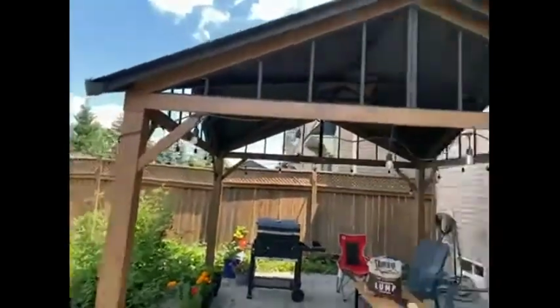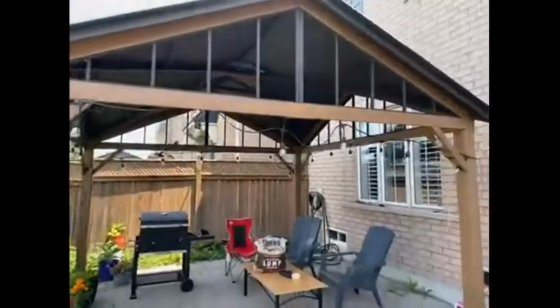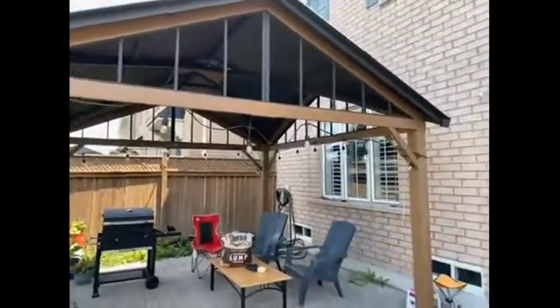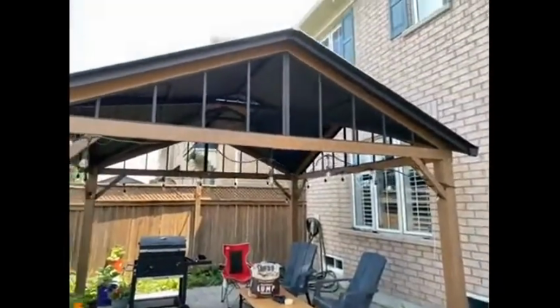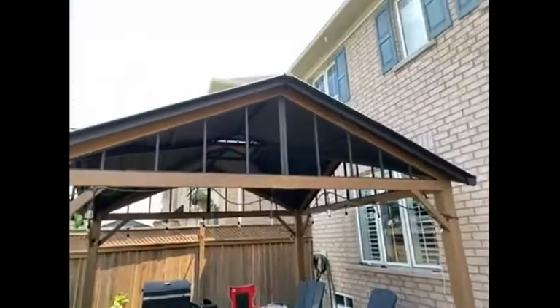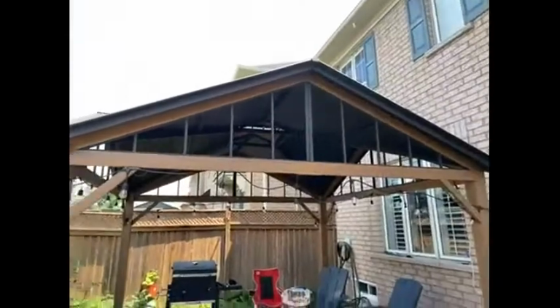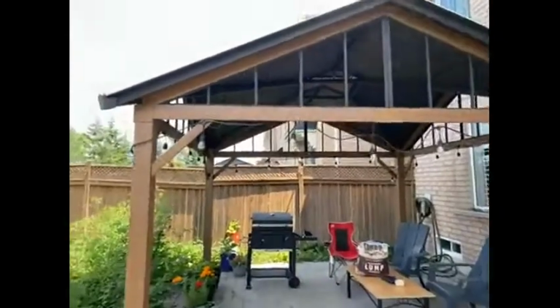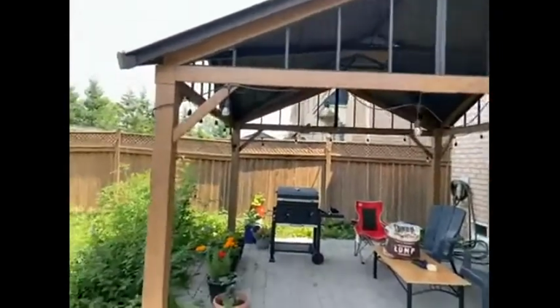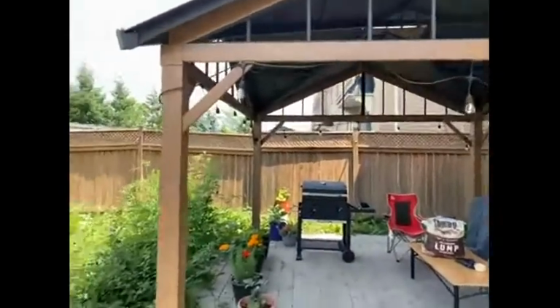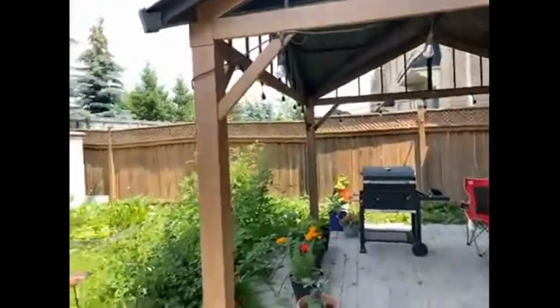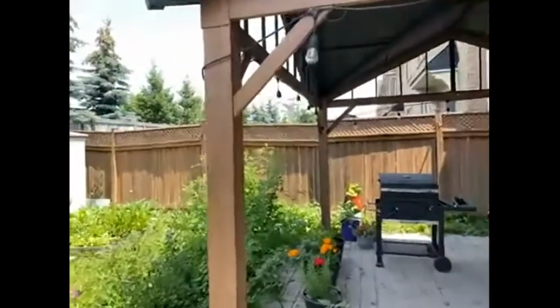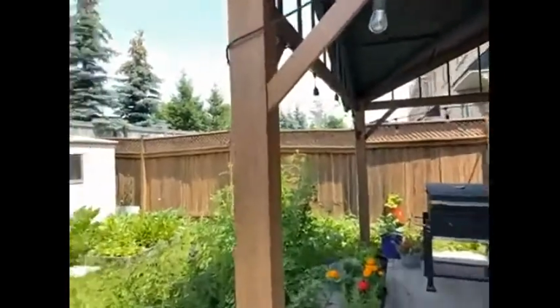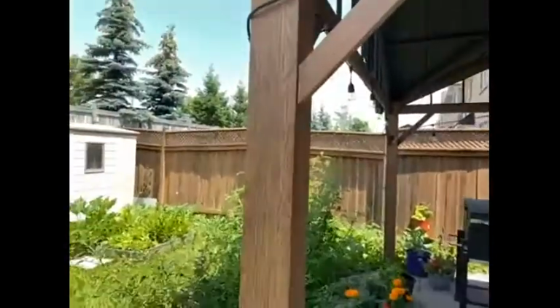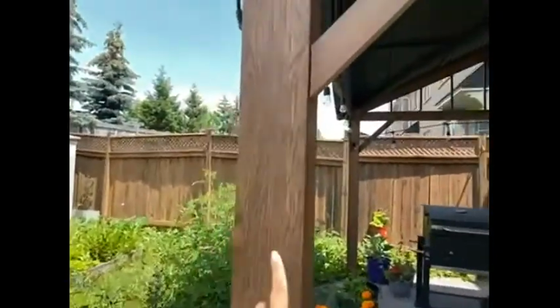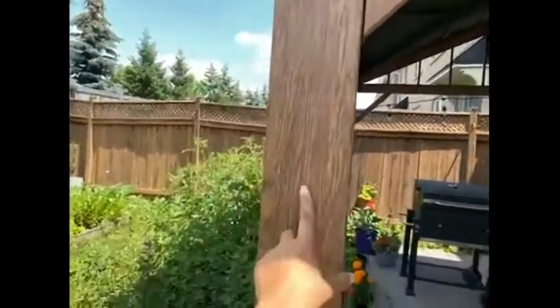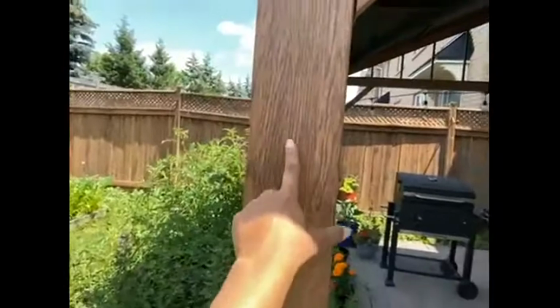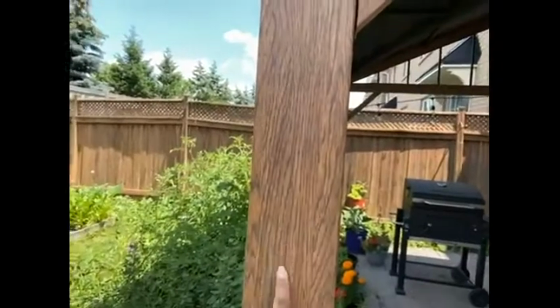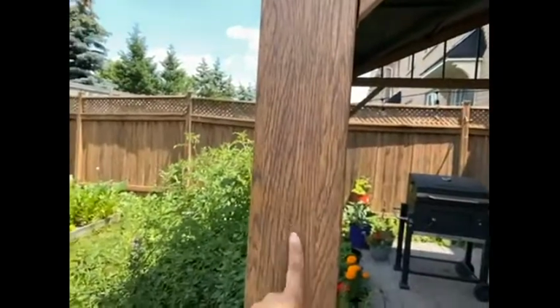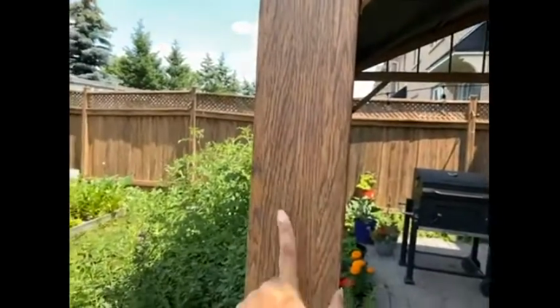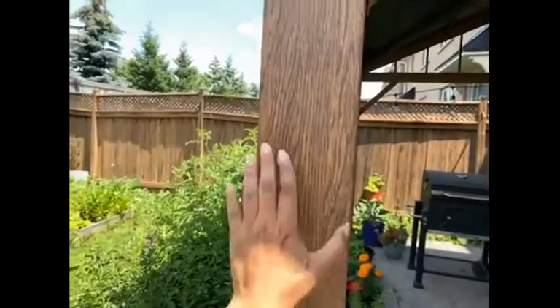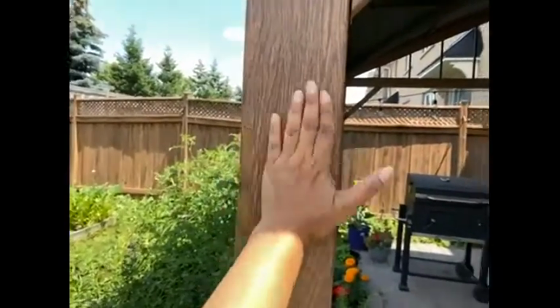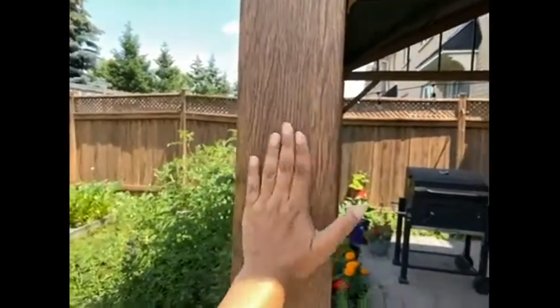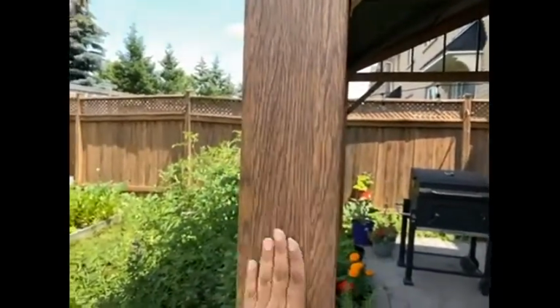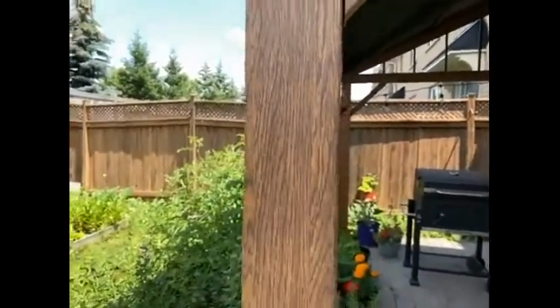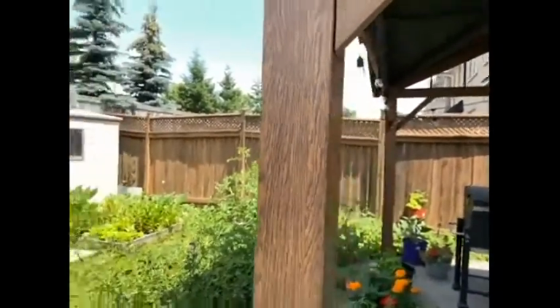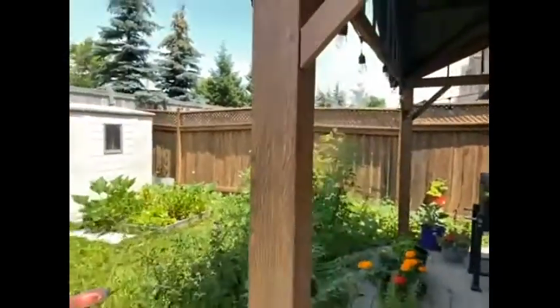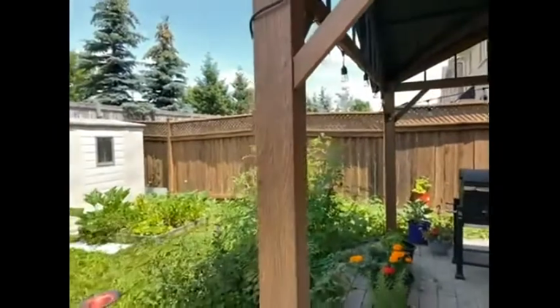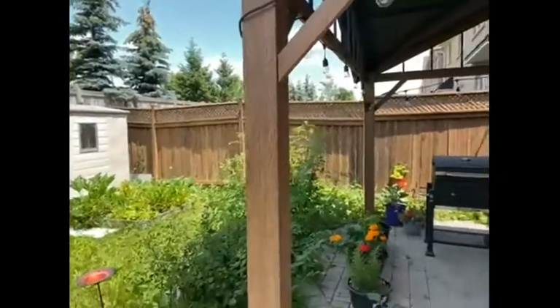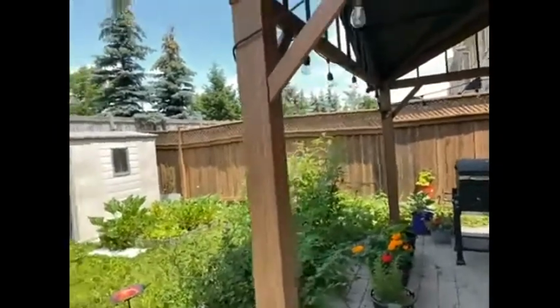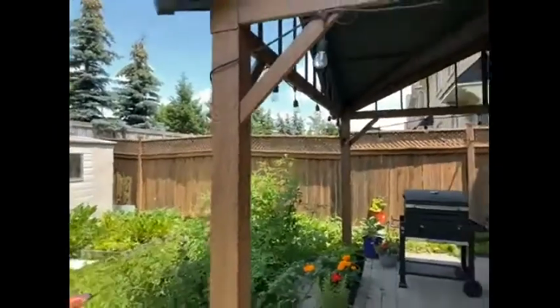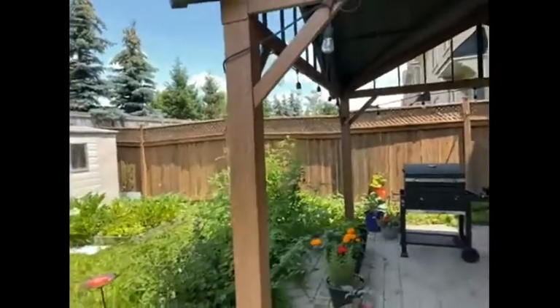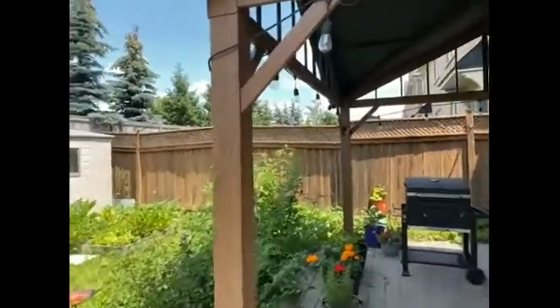So this is it set up in our backyard. My favorite part about the gazebo has to be these beams that are aluminum but they have sort of a wooden finish, and this looks beautiful.